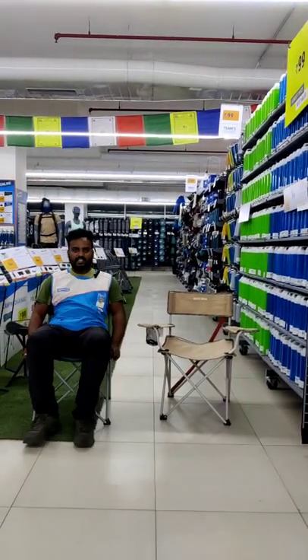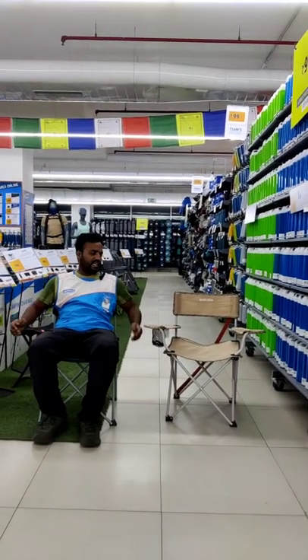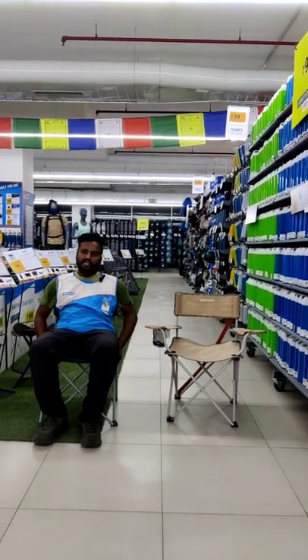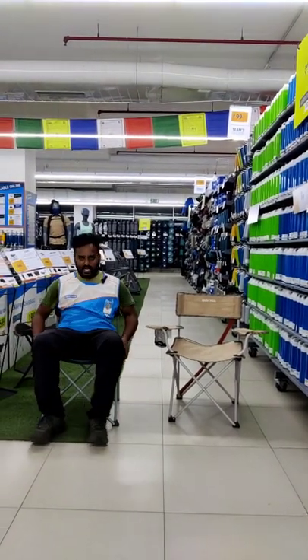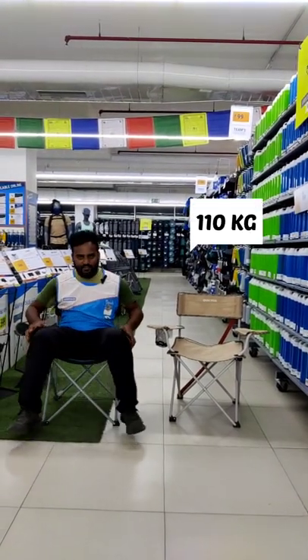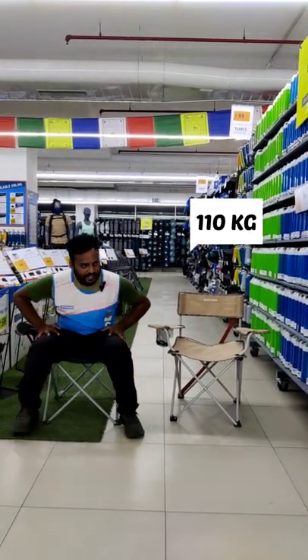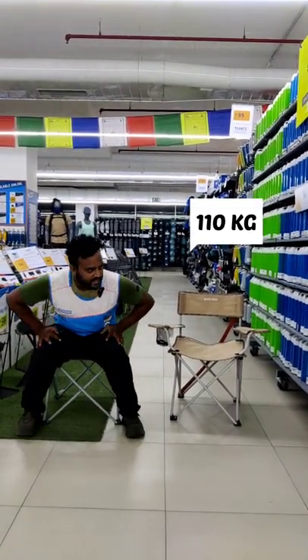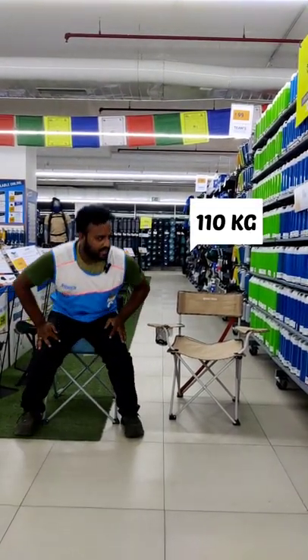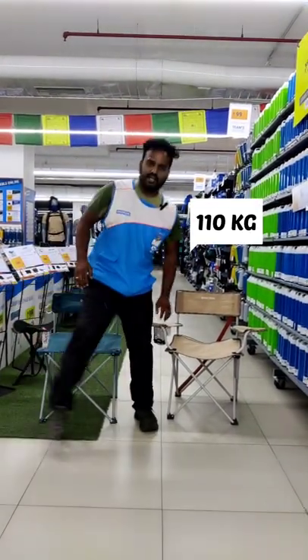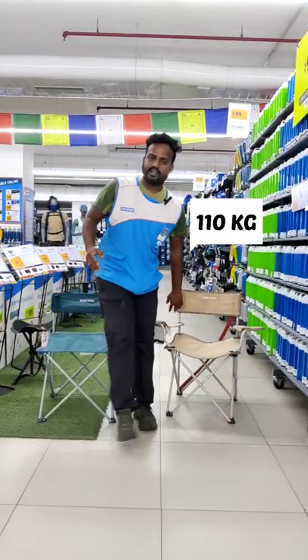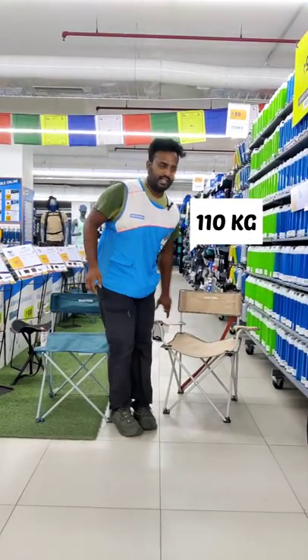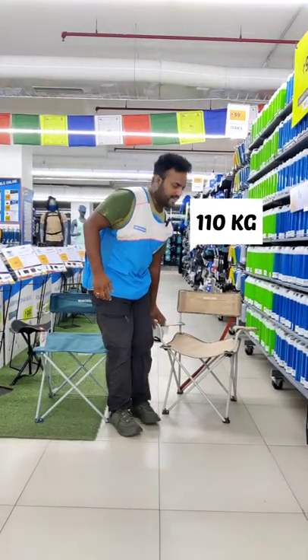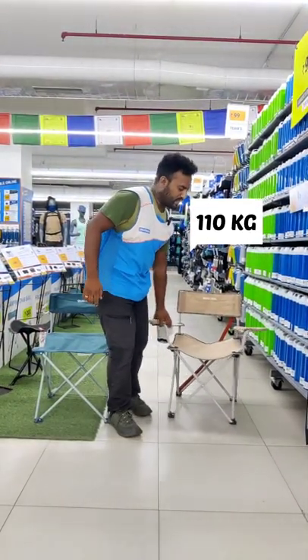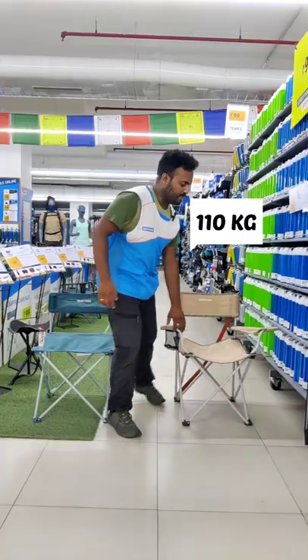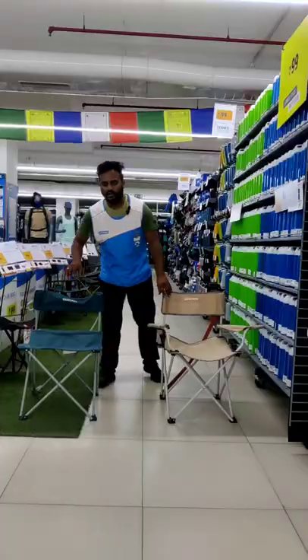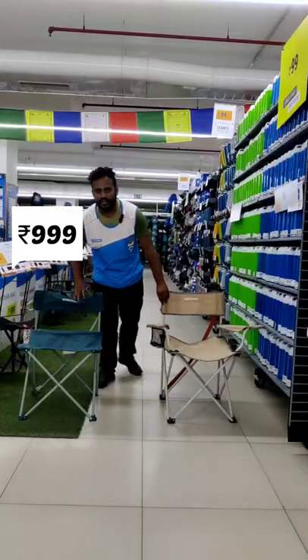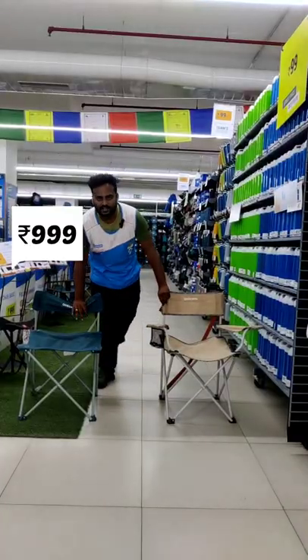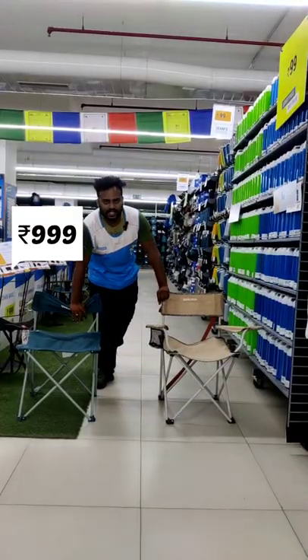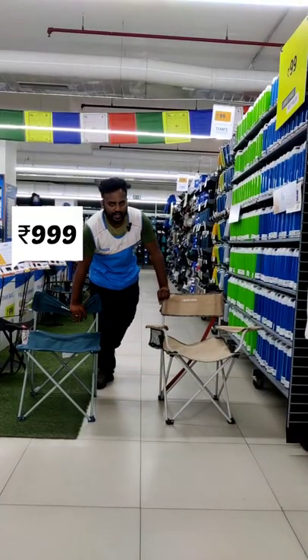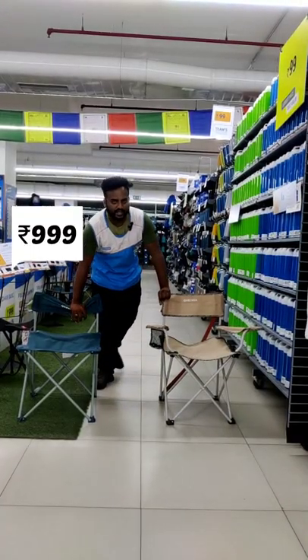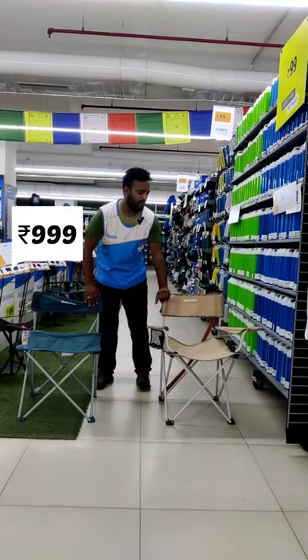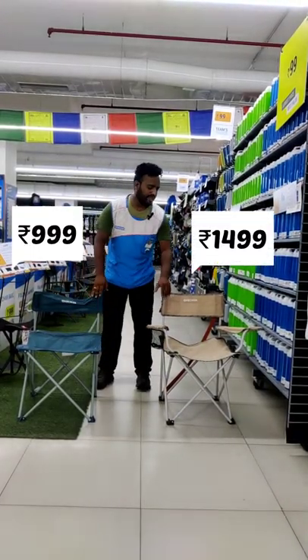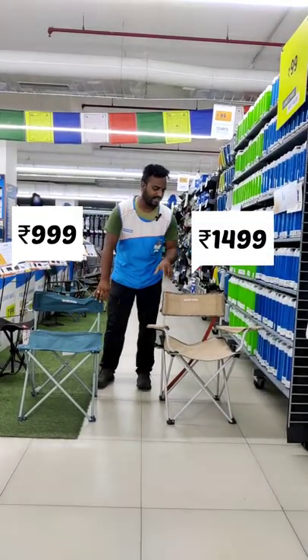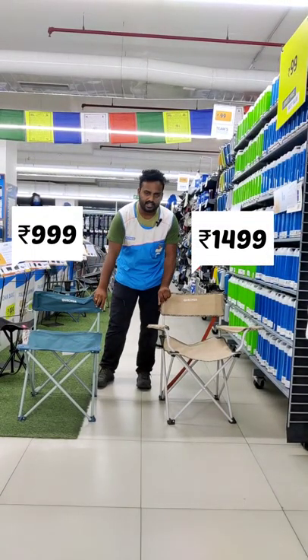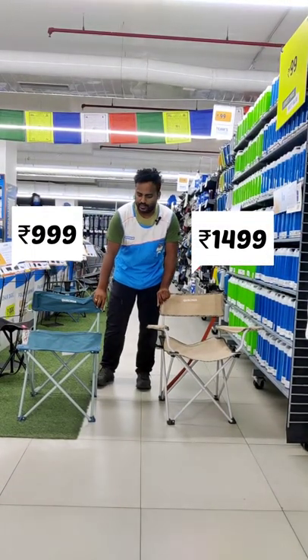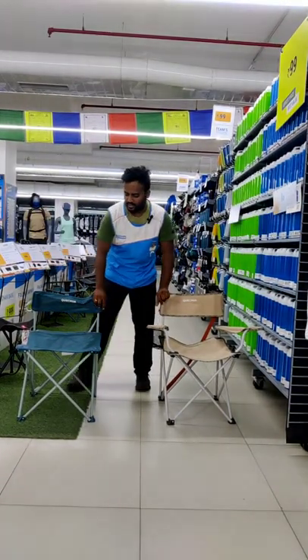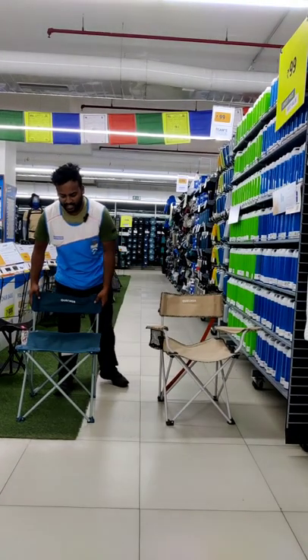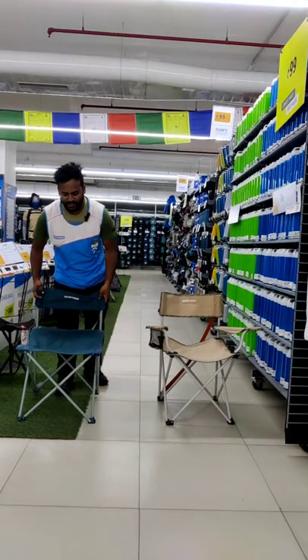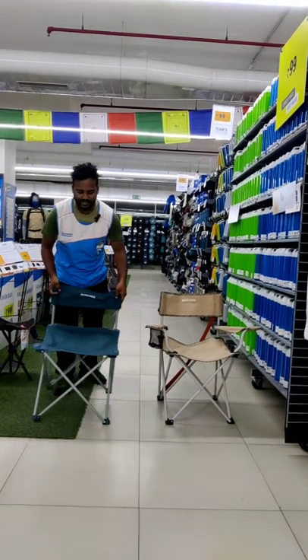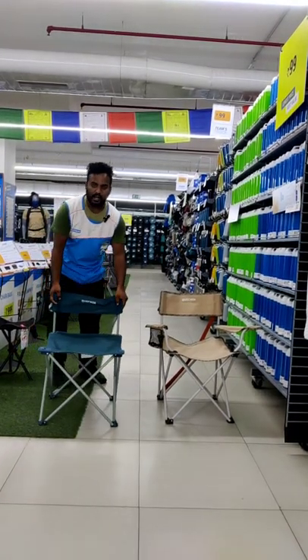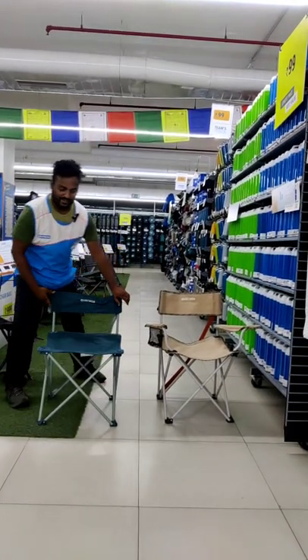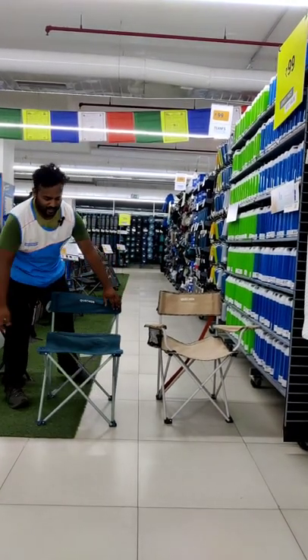The weight of the two chairs is 100 kg each. The price of one is 999, and the price of the other is 5500.